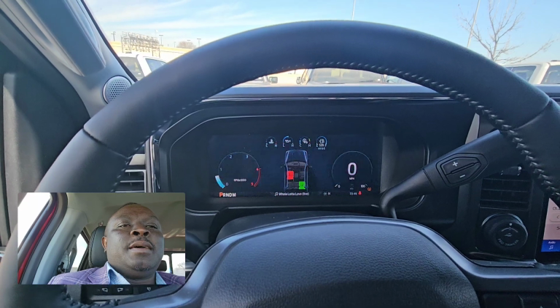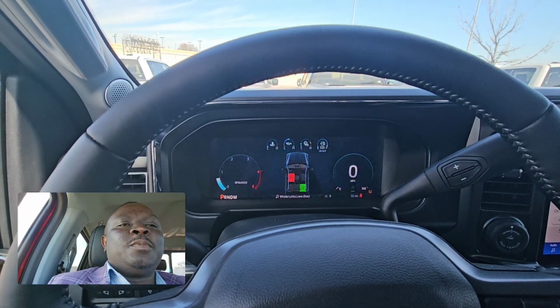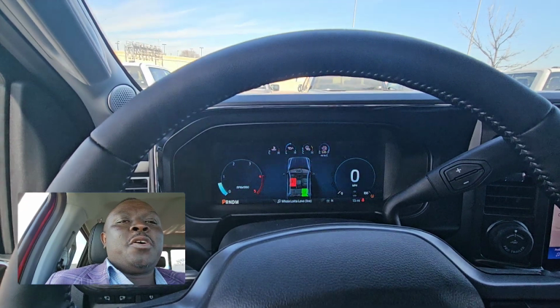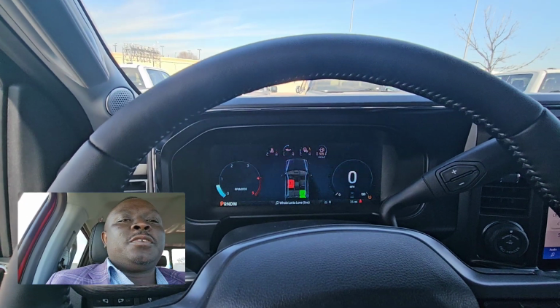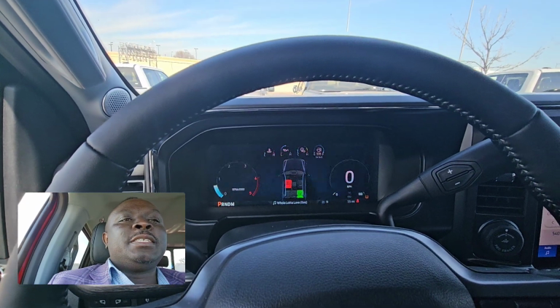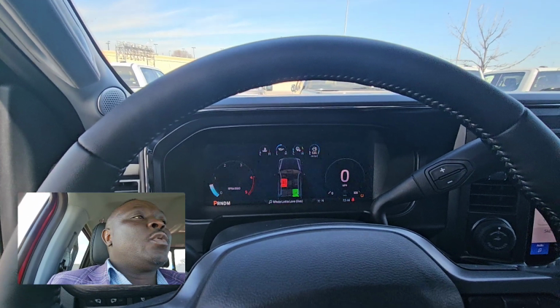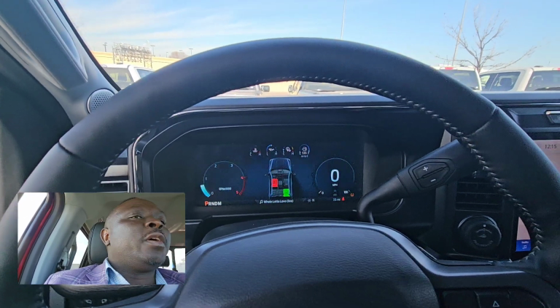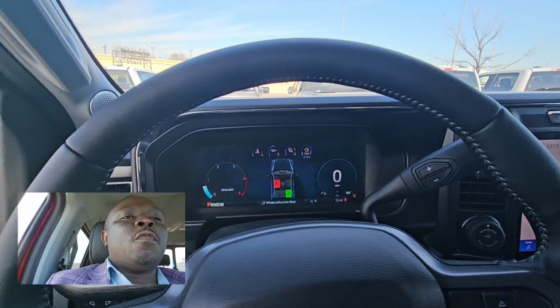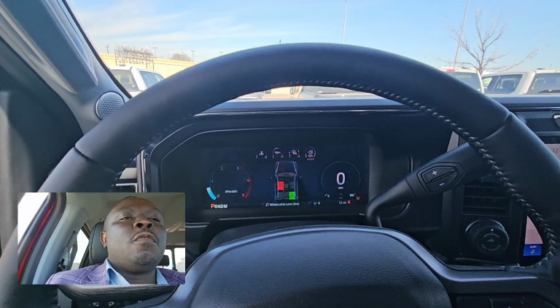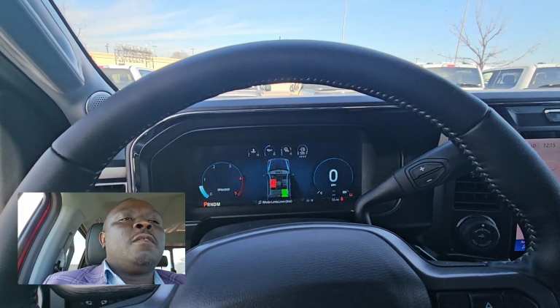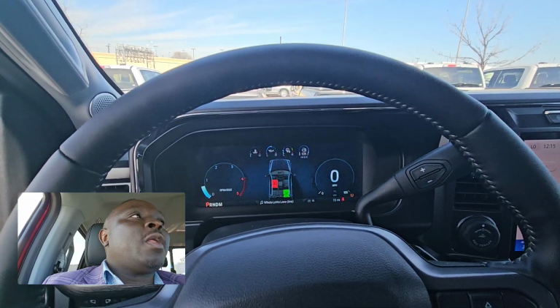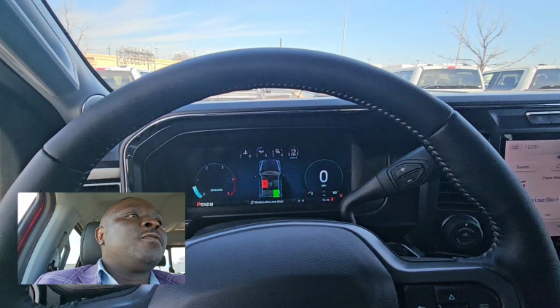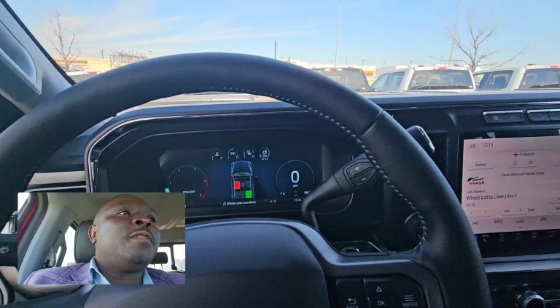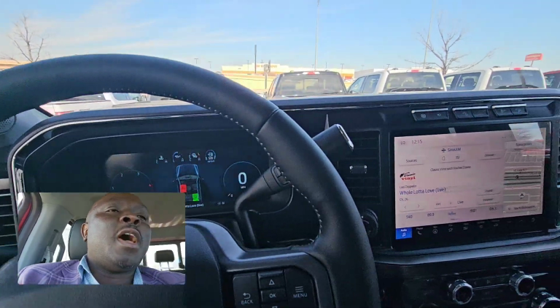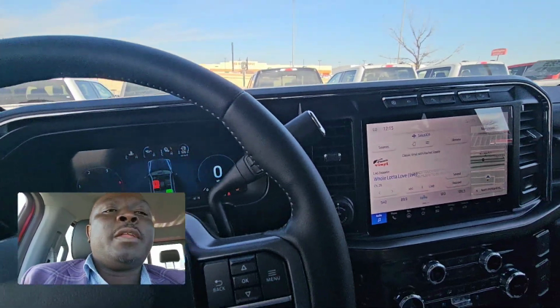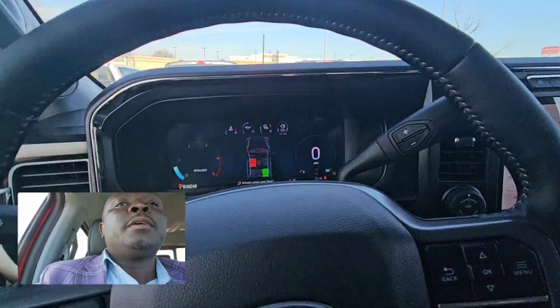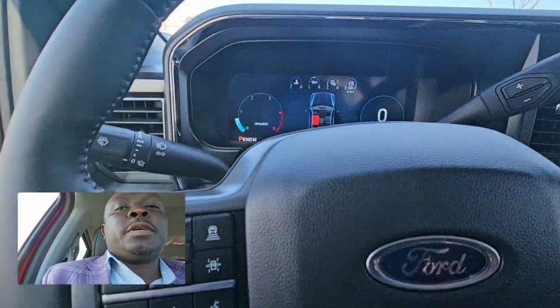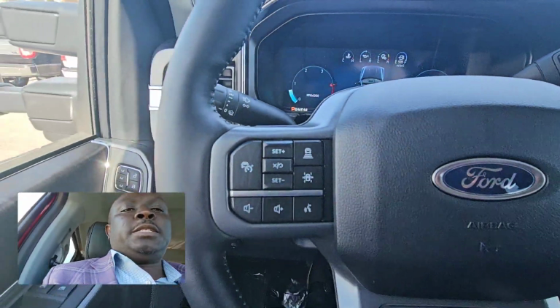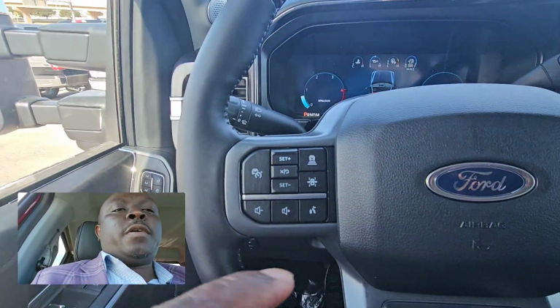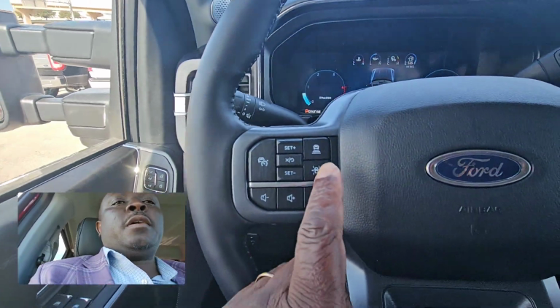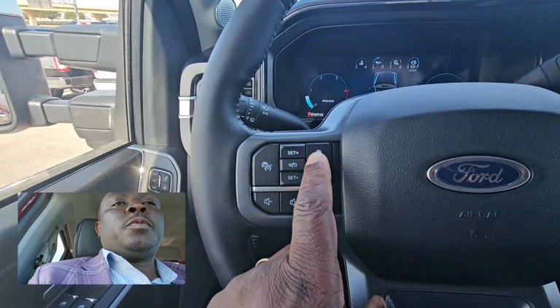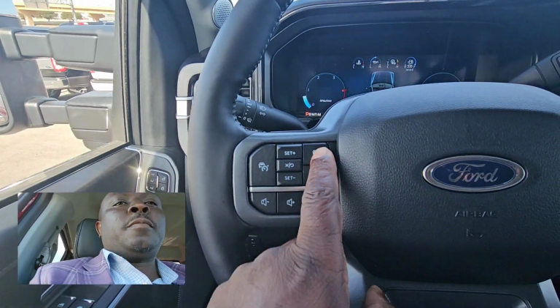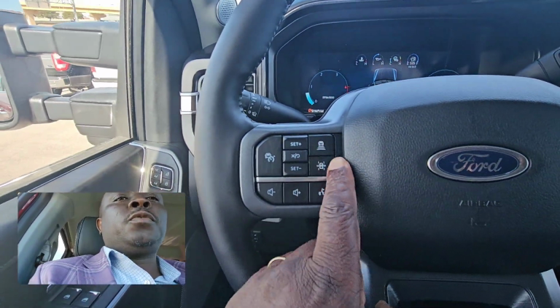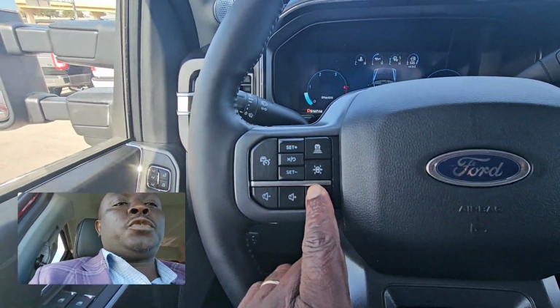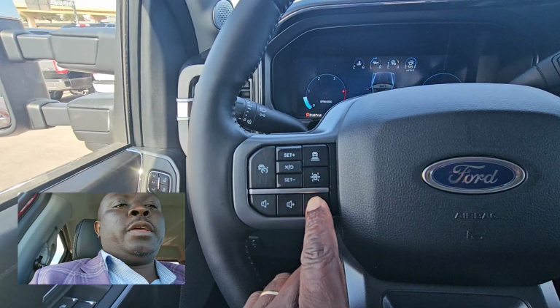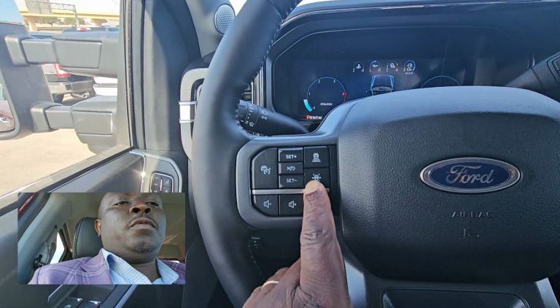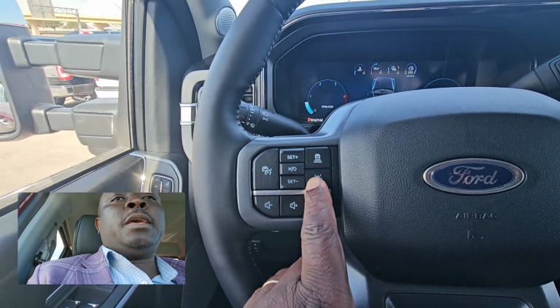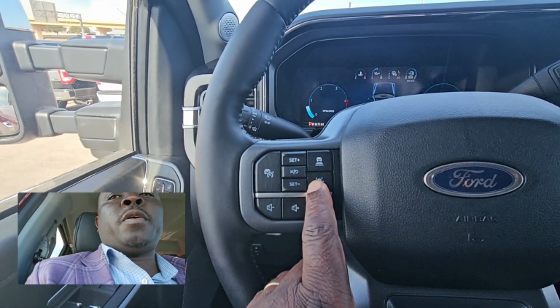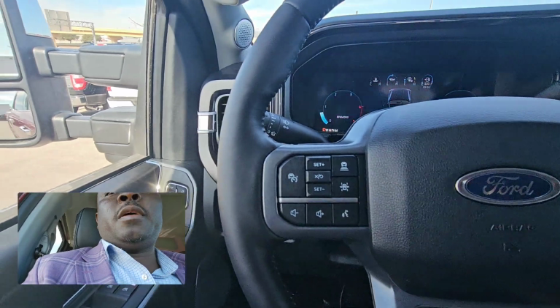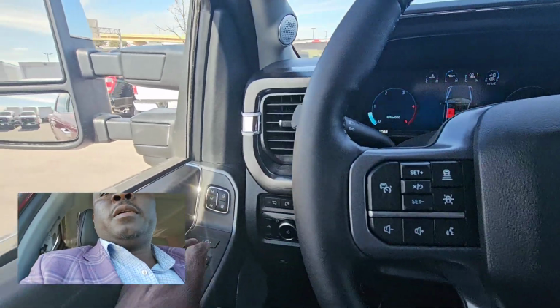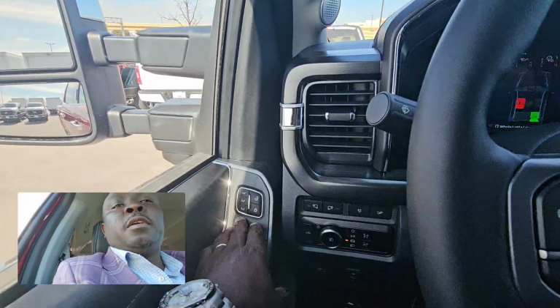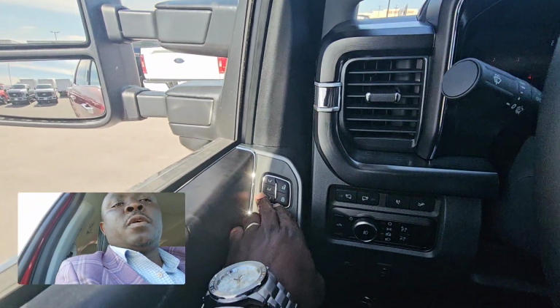Hello Mr. Kamal, so this is a 2024 Ford F-250 Lariat. As you can see right here, it comes with adaptive cruise control and gives you lane keeping right there.